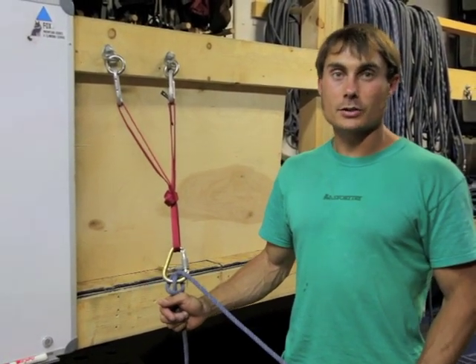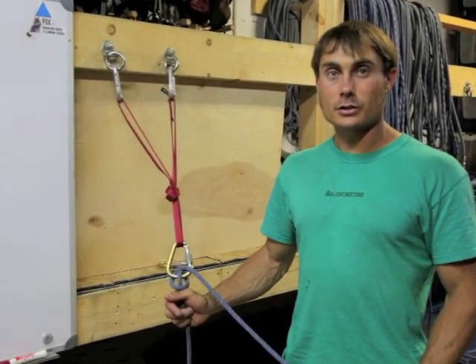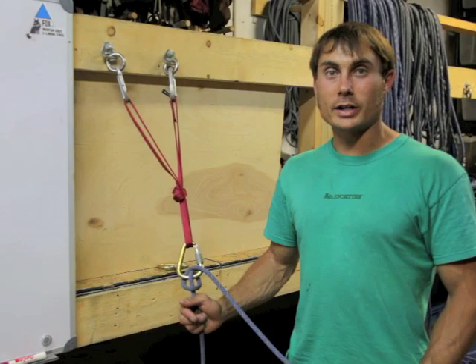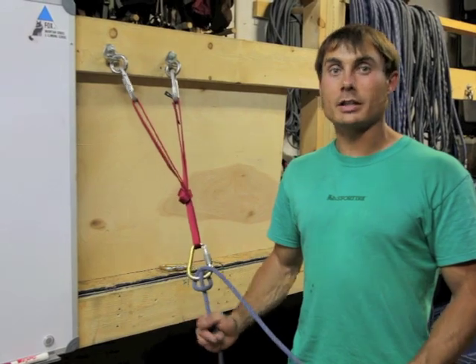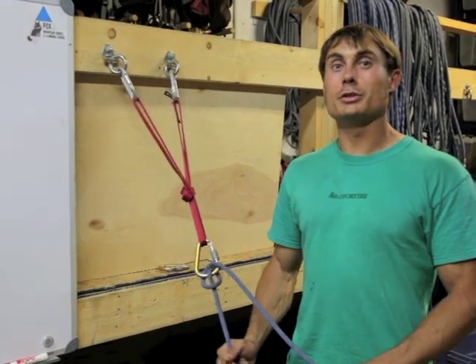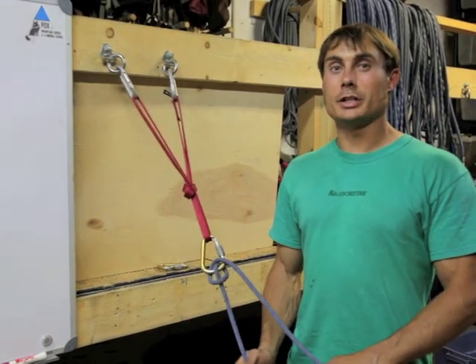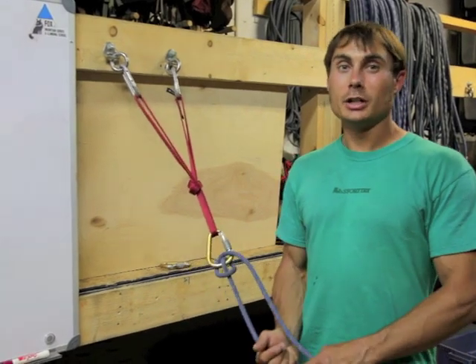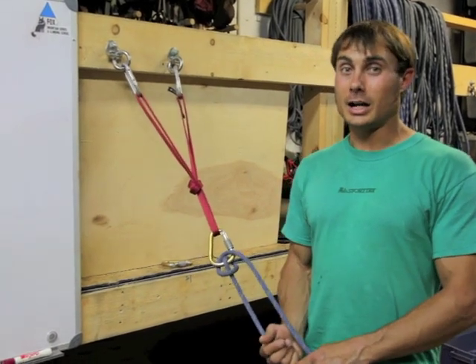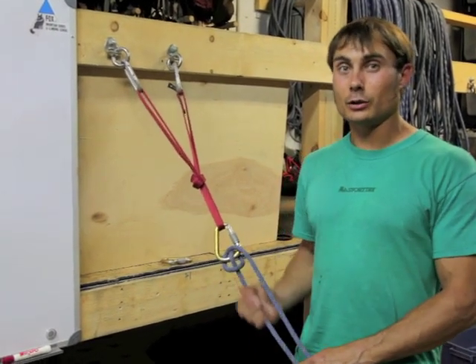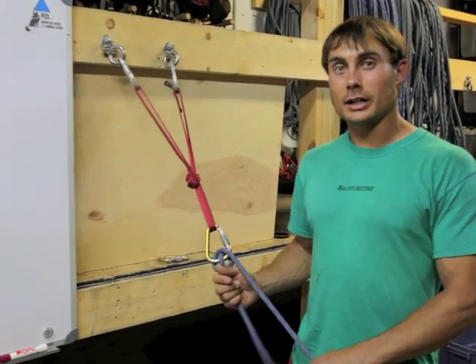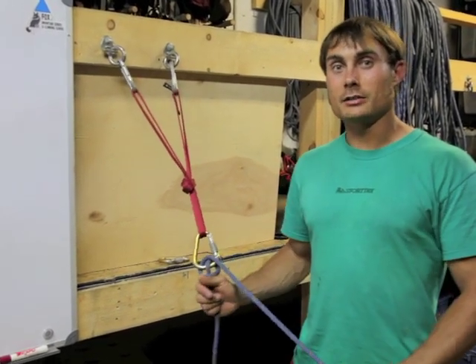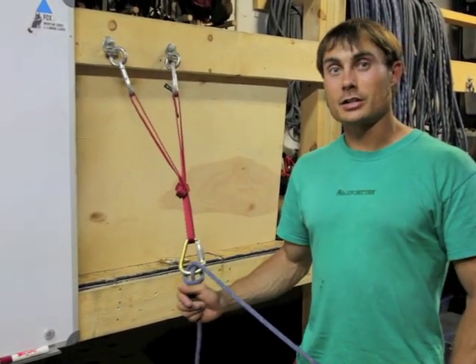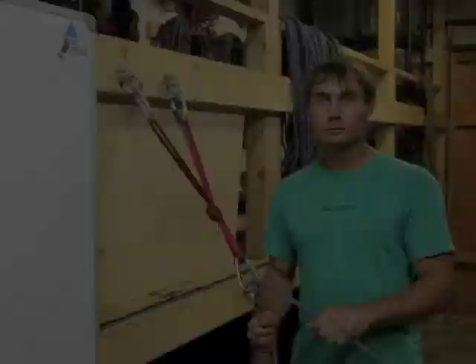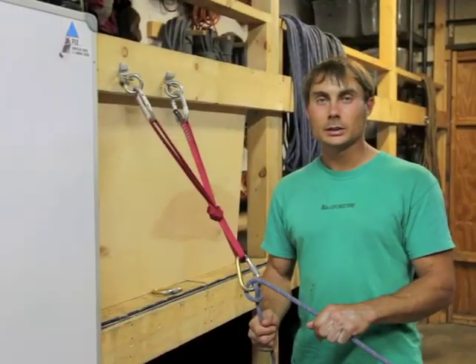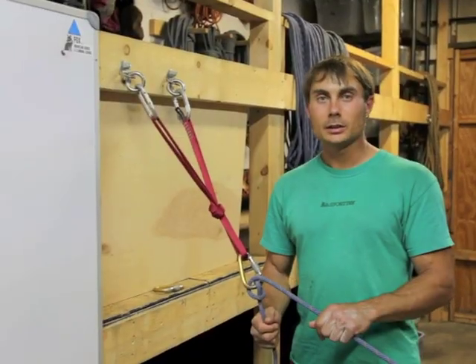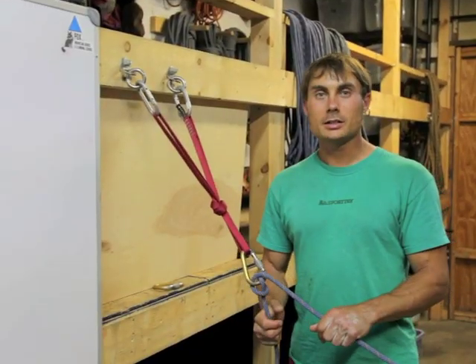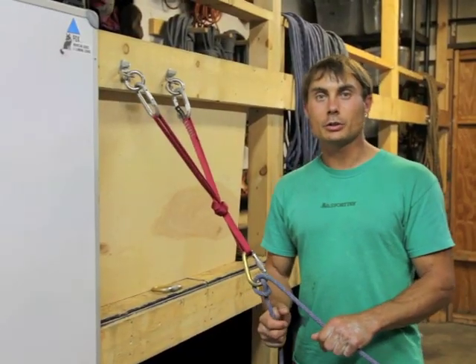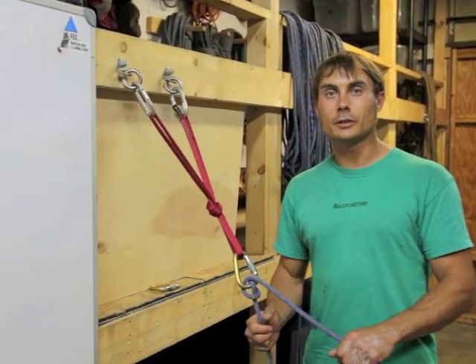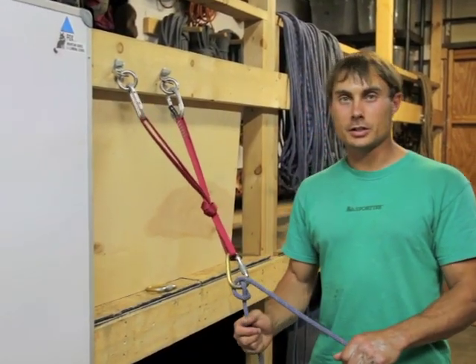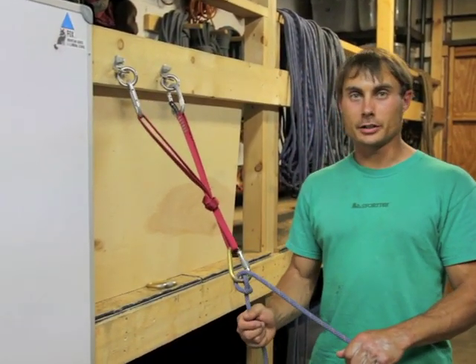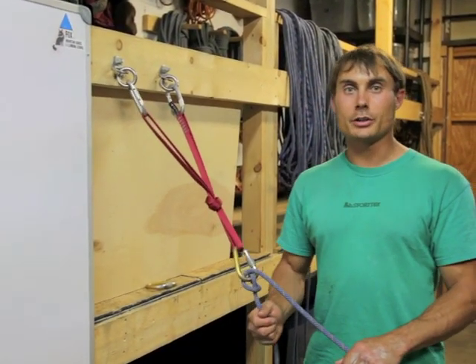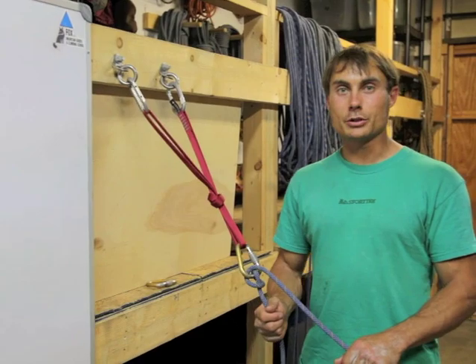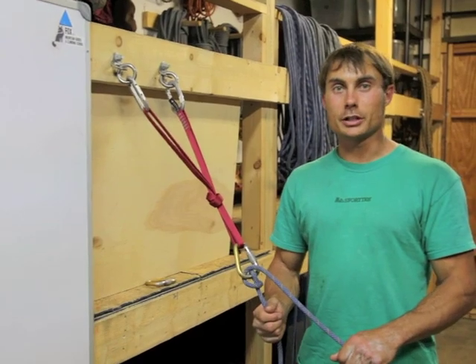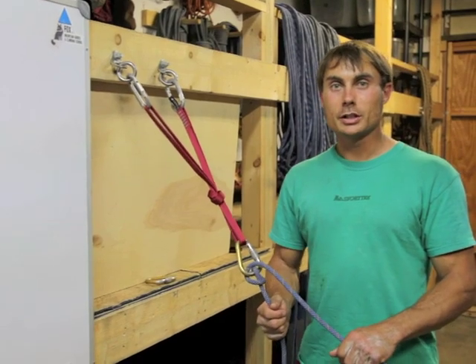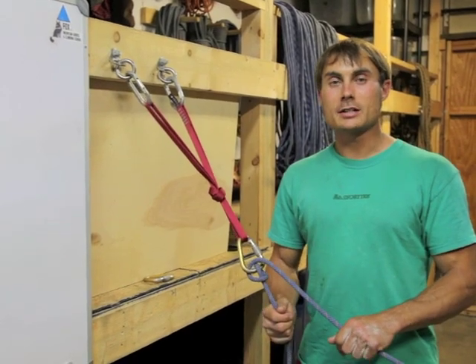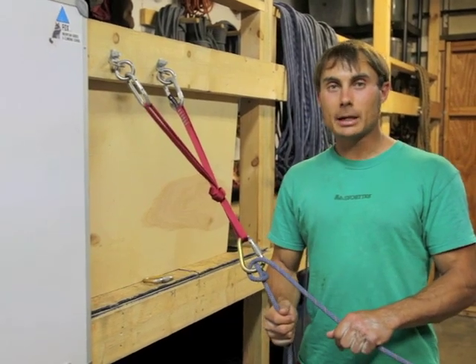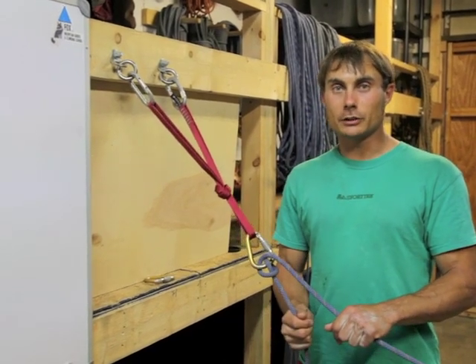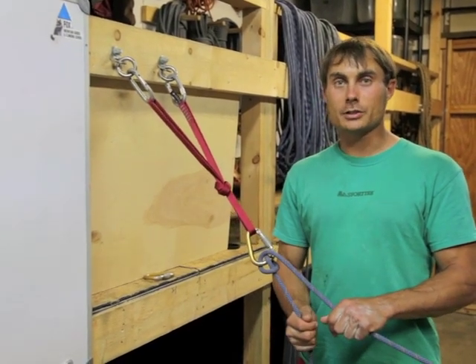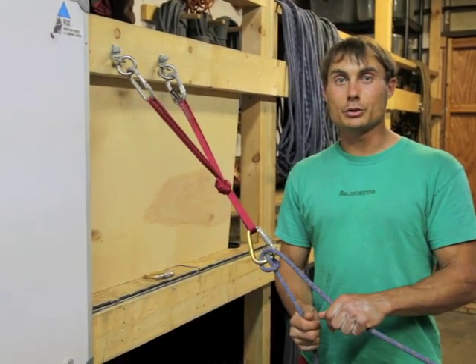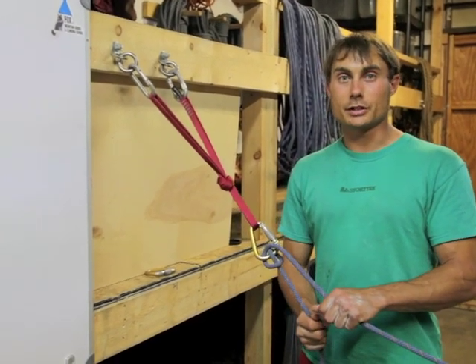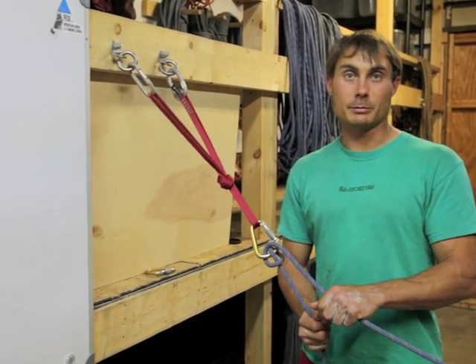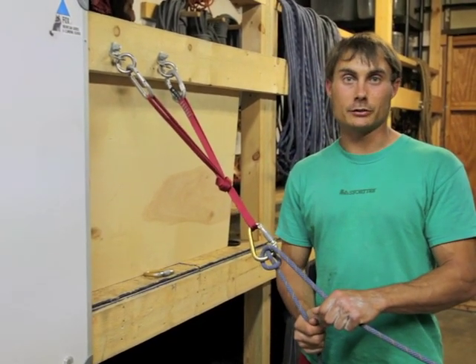There's also a way to make the munter hitch an auto-locking device. In a typical fall scenario with the munter hitch, as the climber falls, the munter hitch flips over.